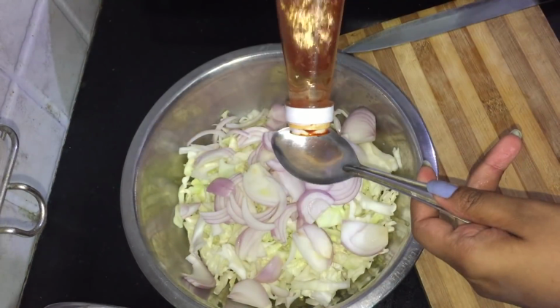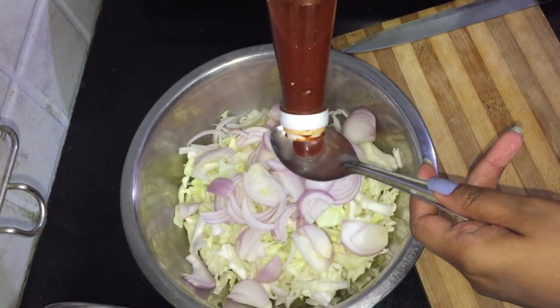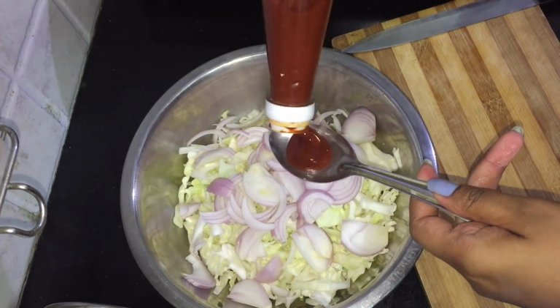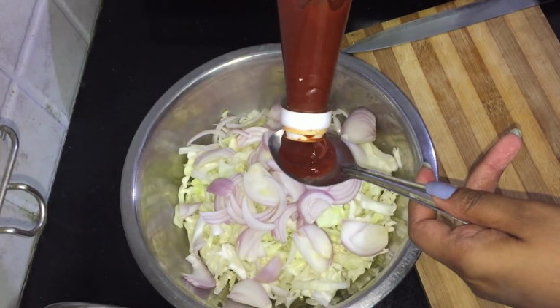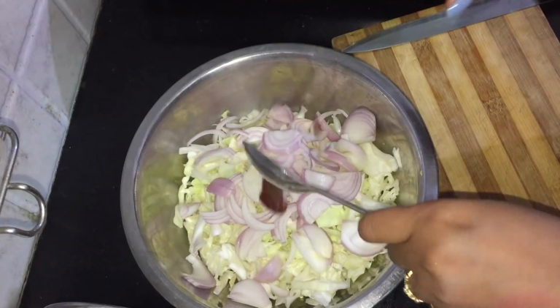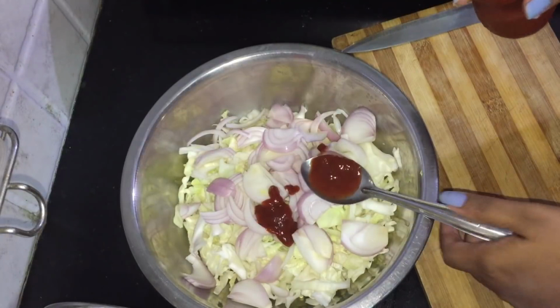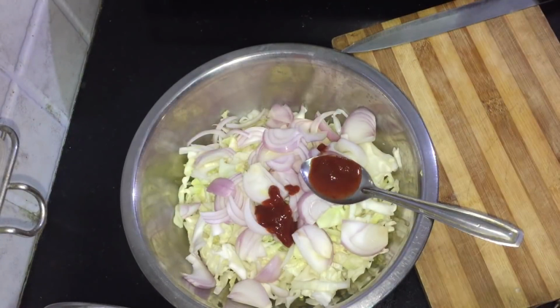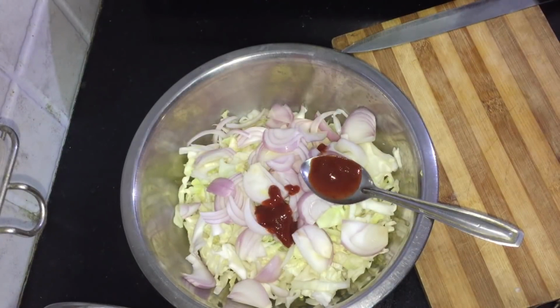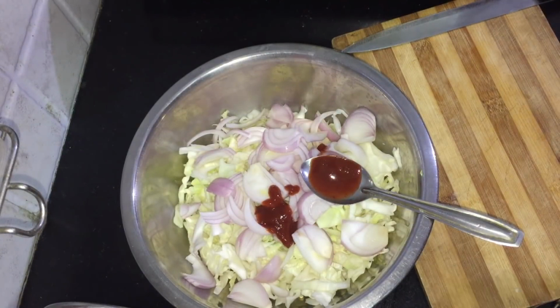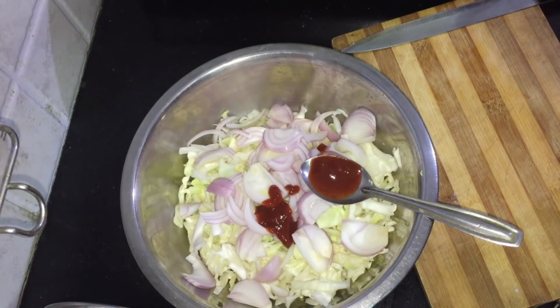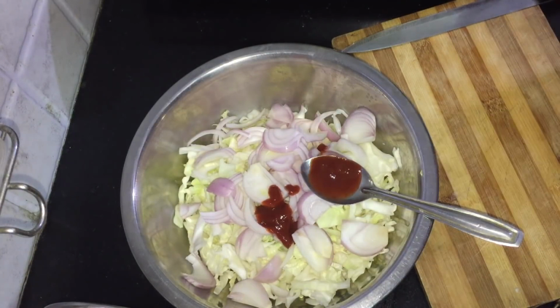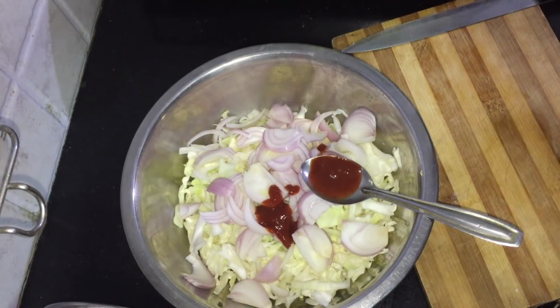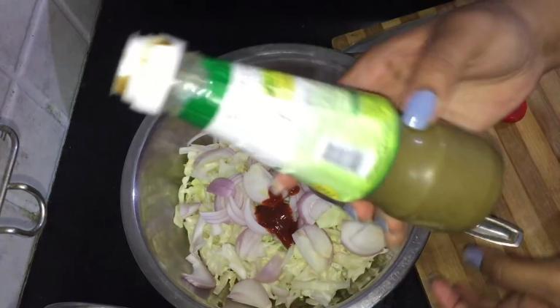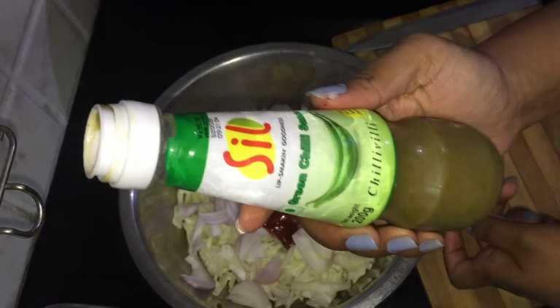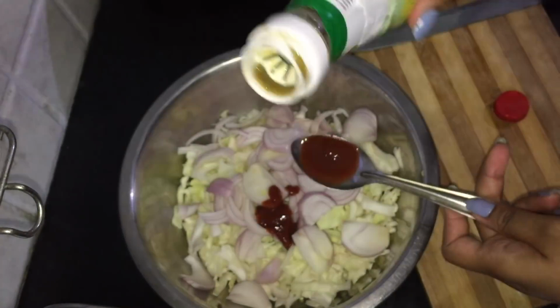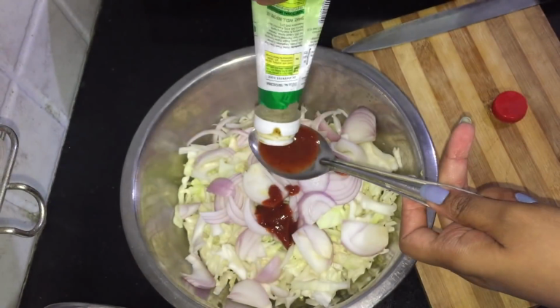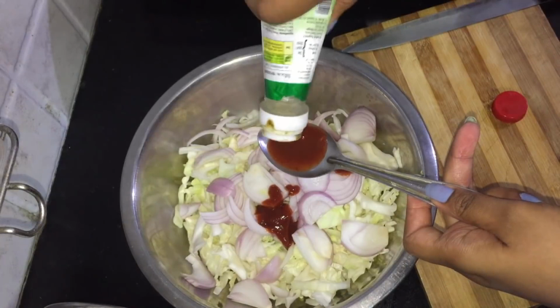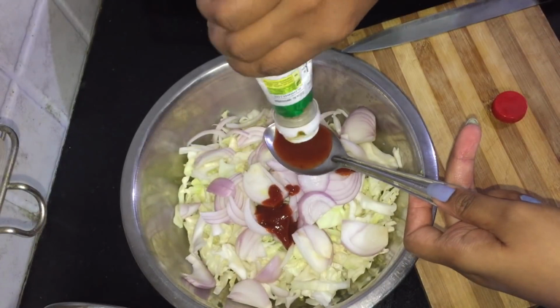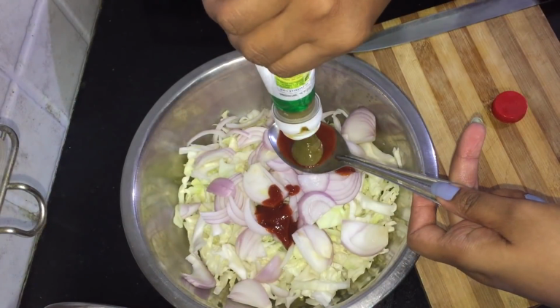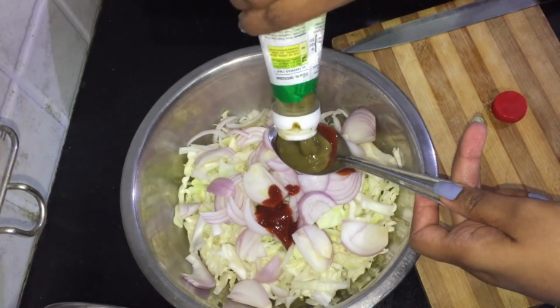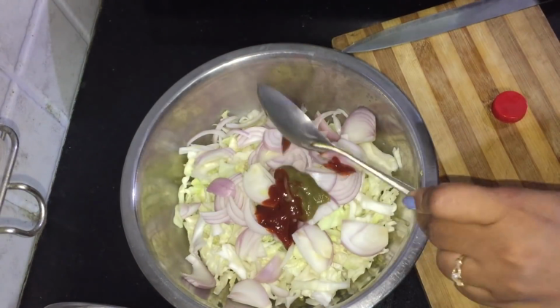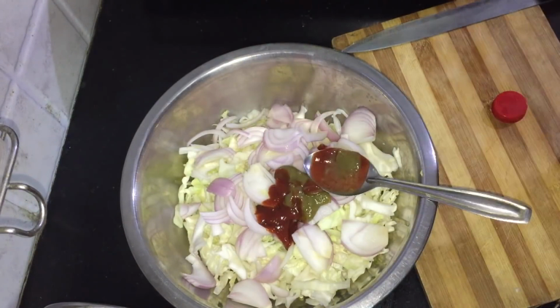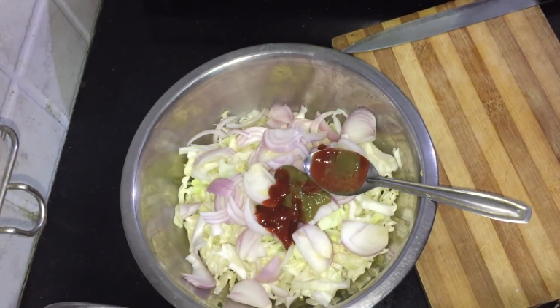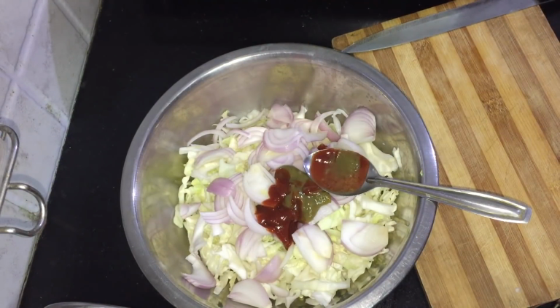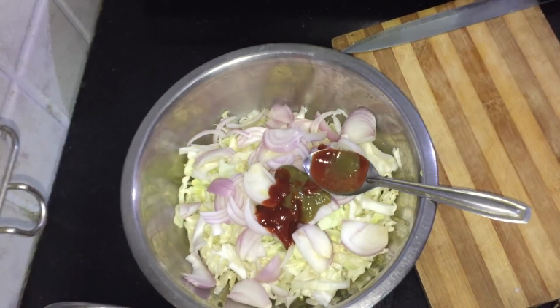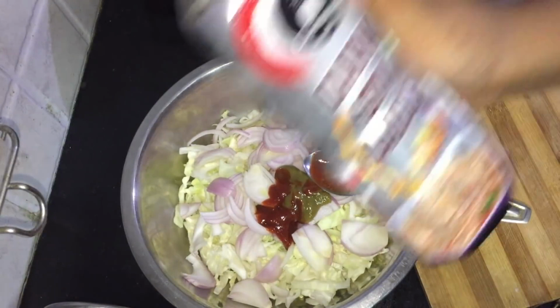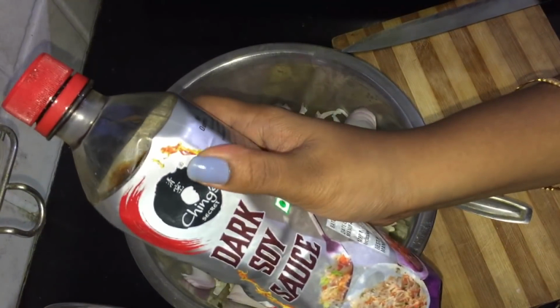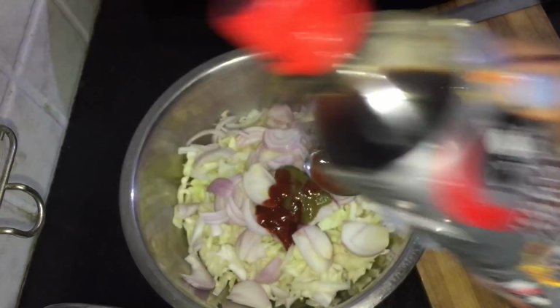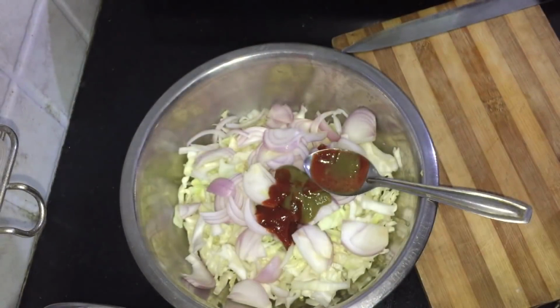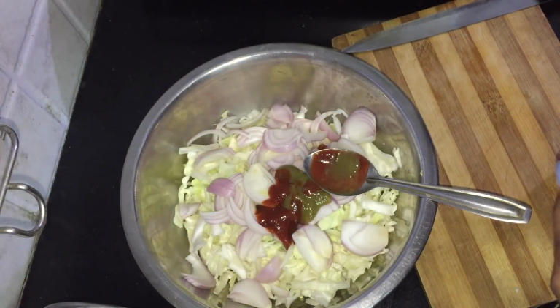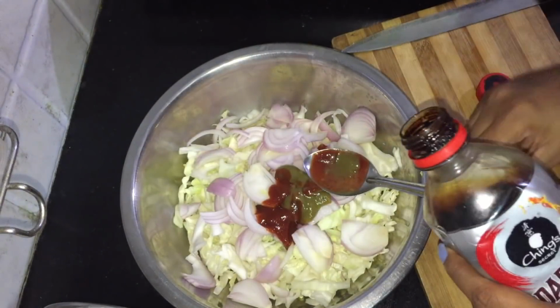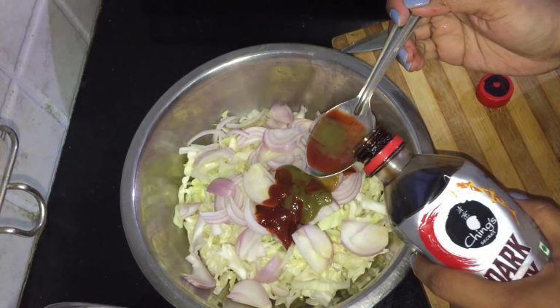We add red chili sauce, 1 spoon, then add green chili sauce, 1 spoon, and we add a lot of spice to it, then add 1 spoon soya sauce.